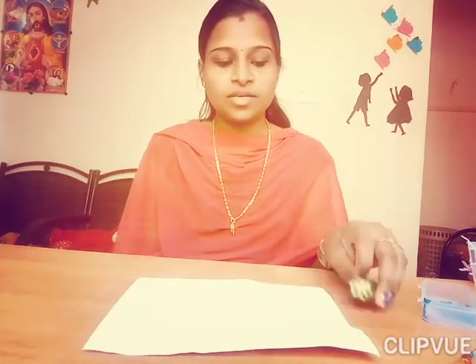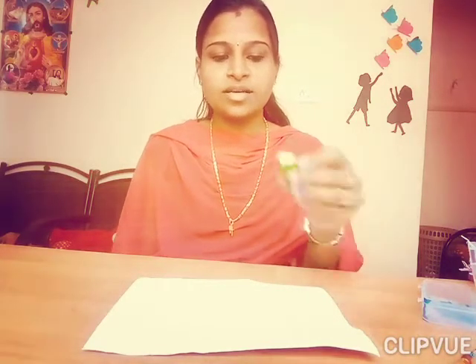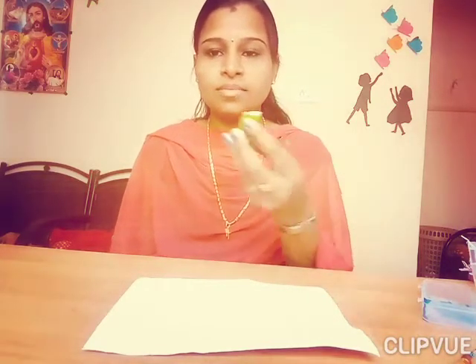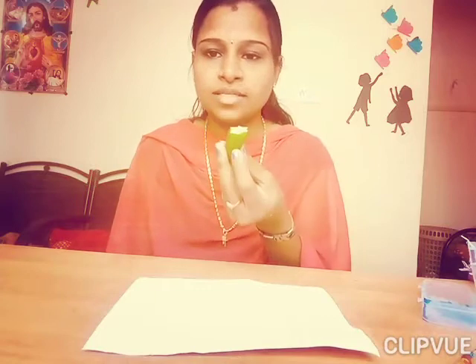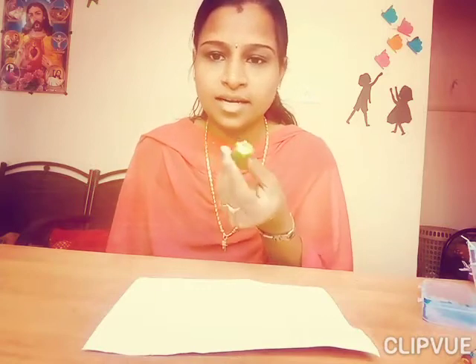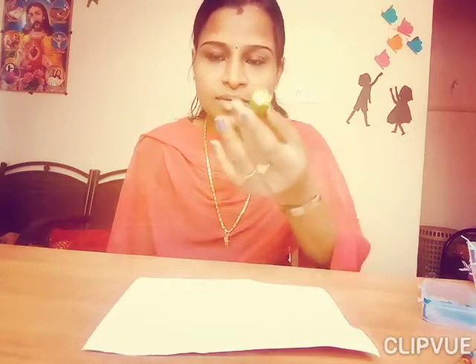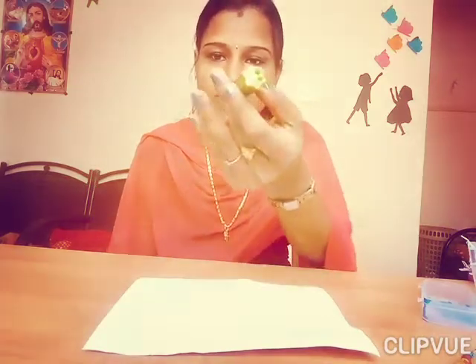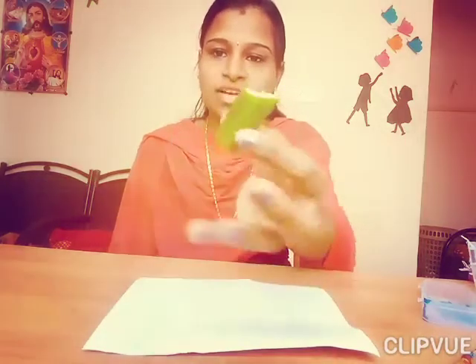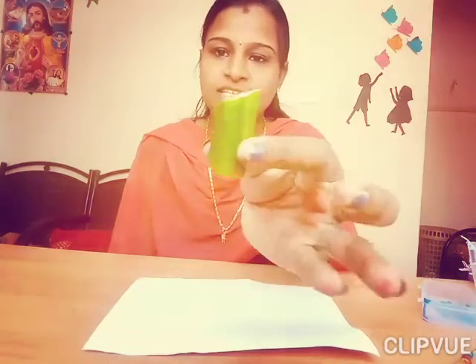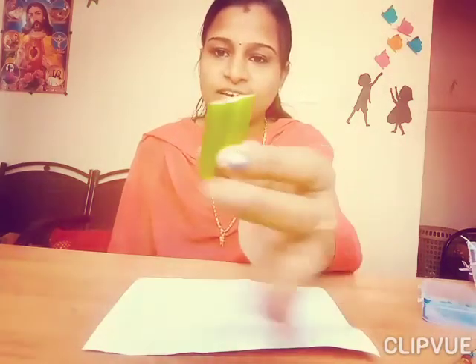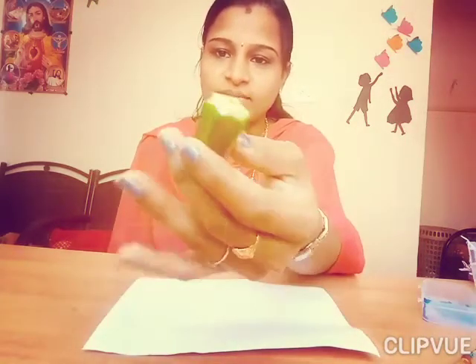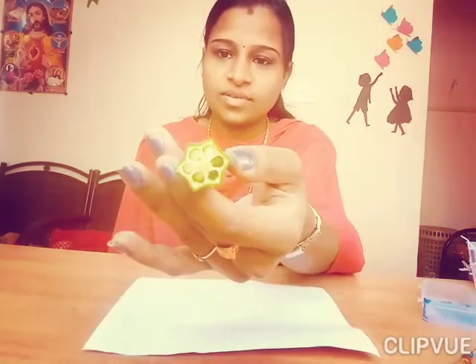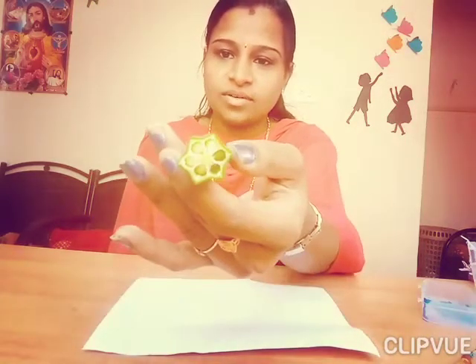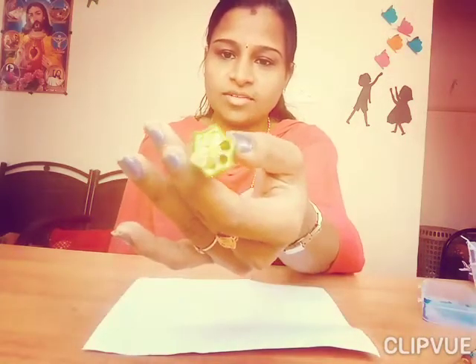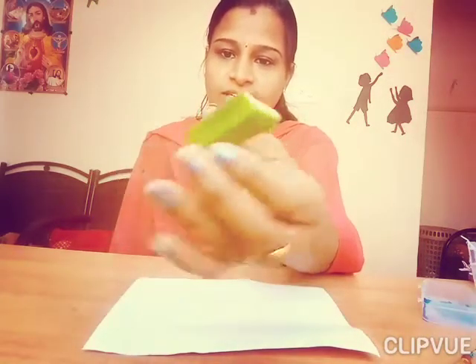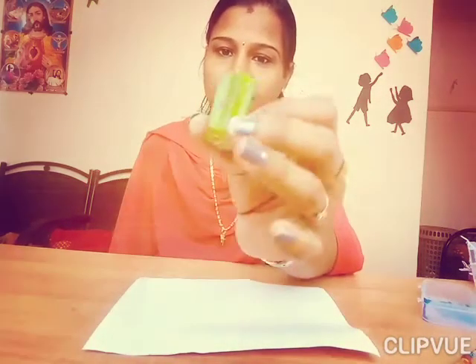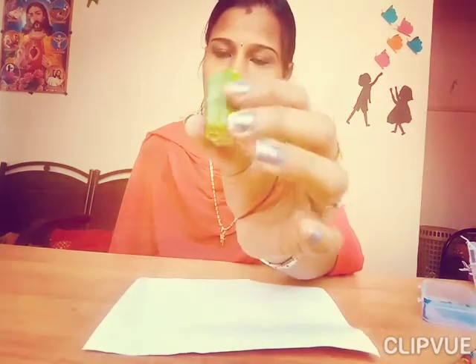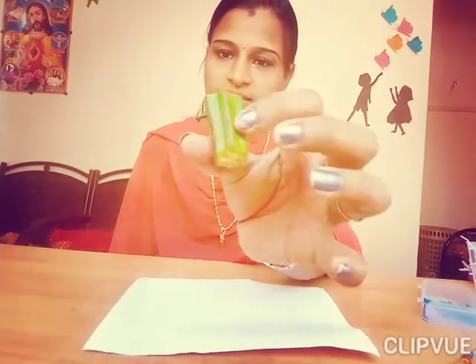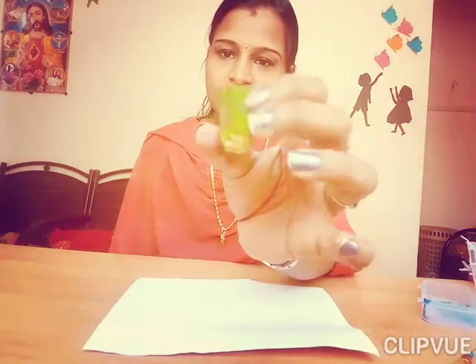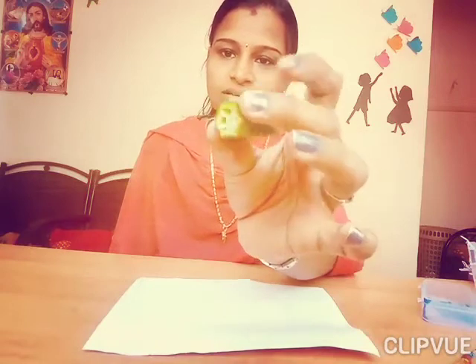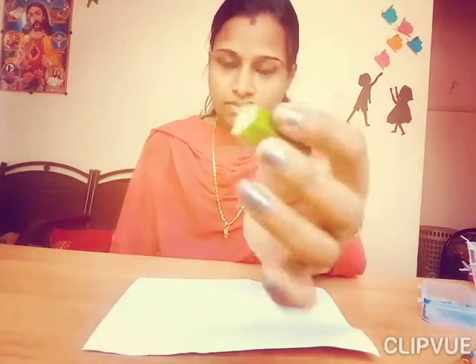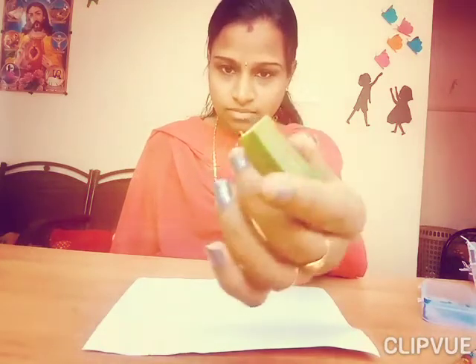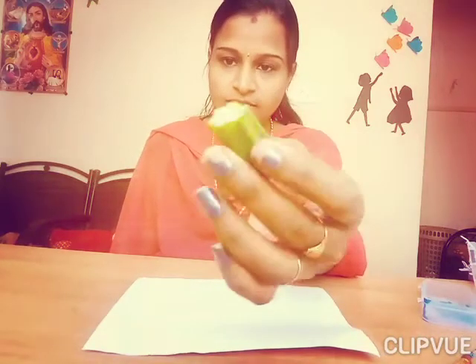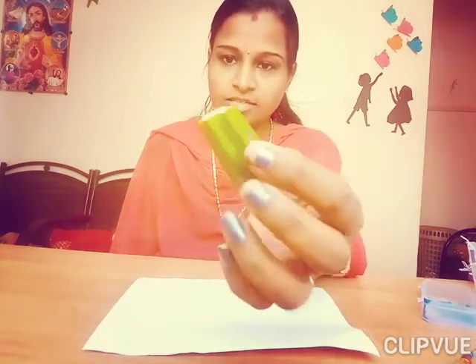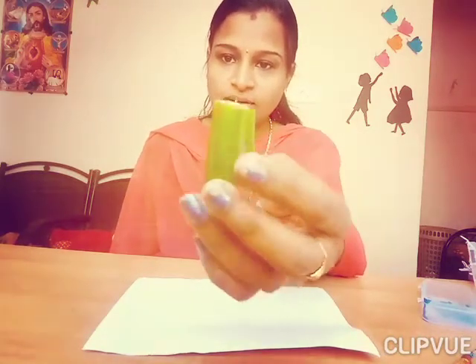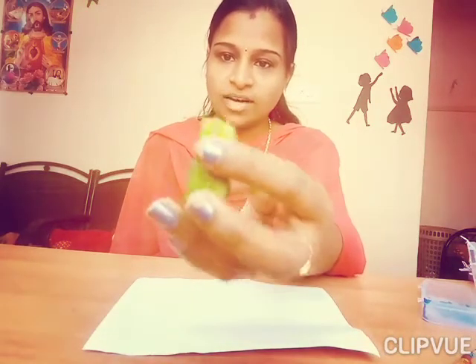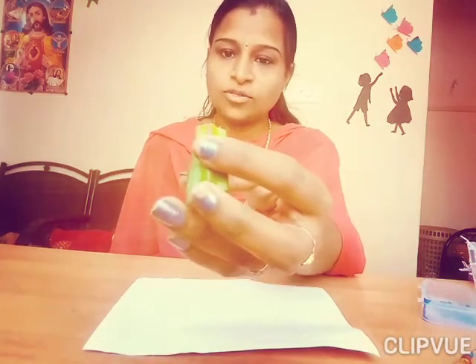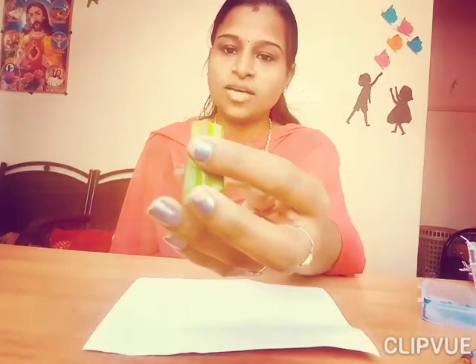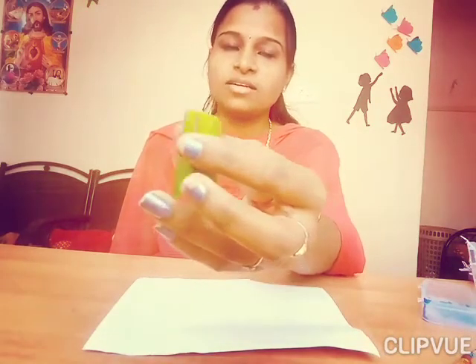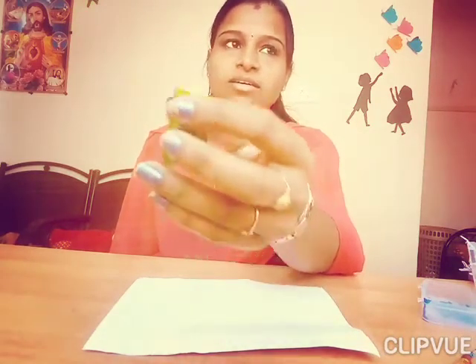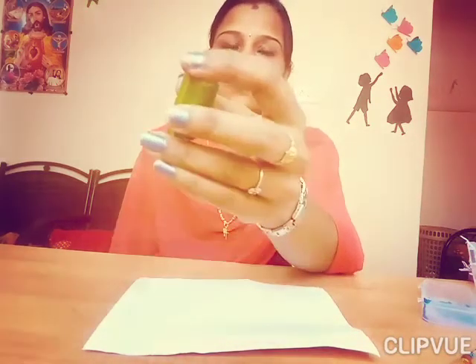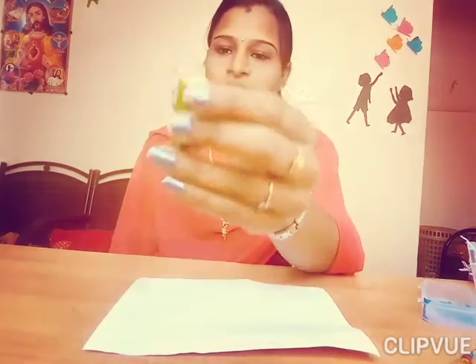See, mommy is taking a piece of lady's finger. With this, today we are going to make flowers.